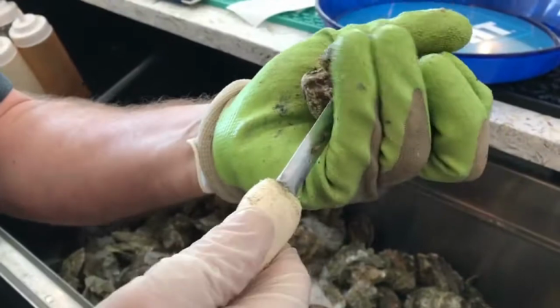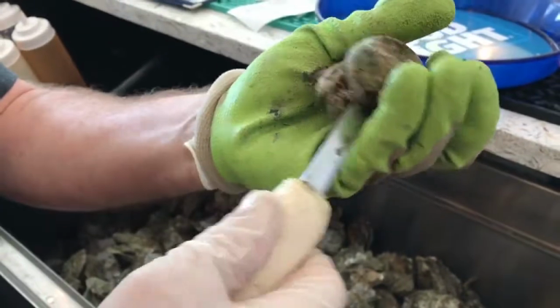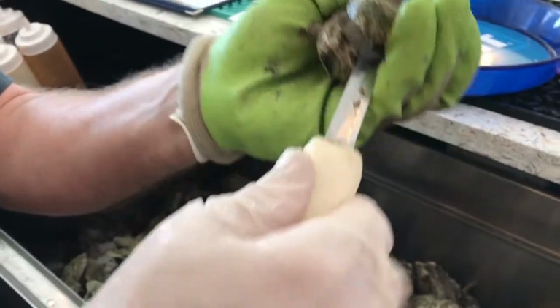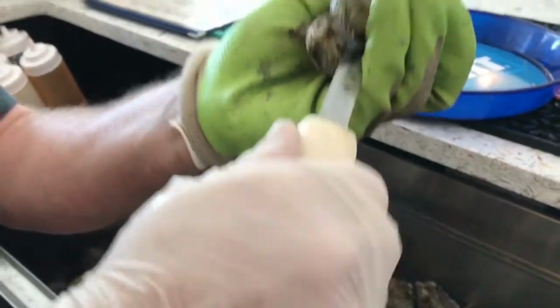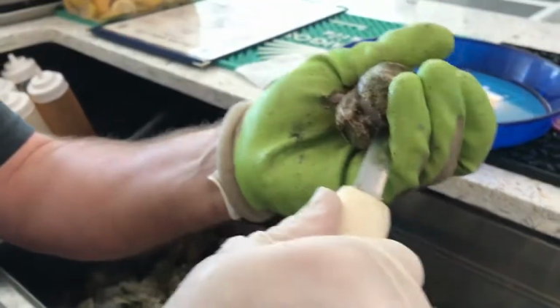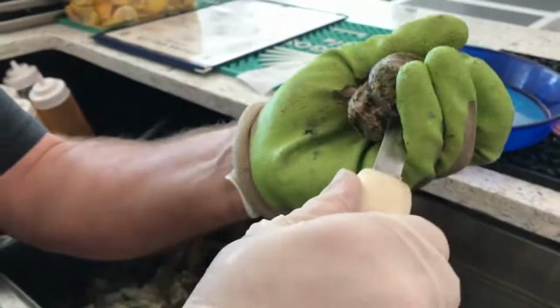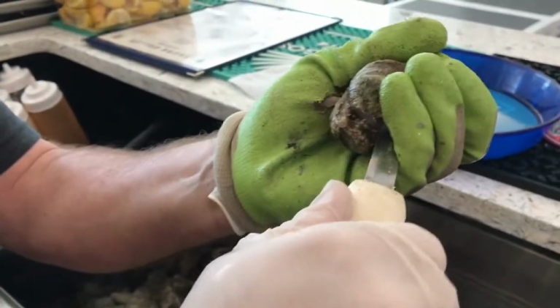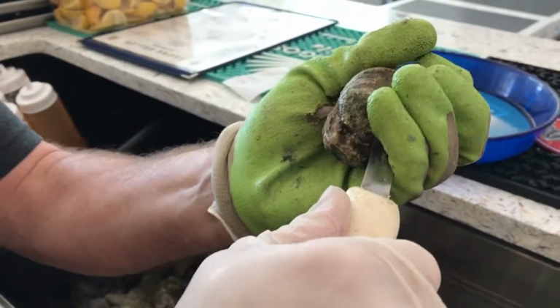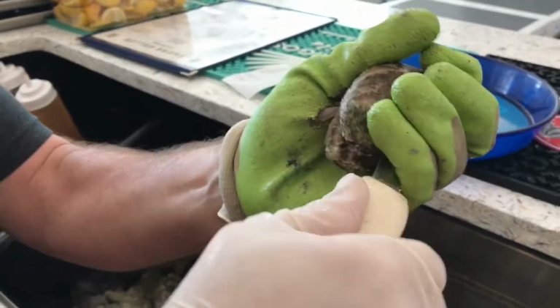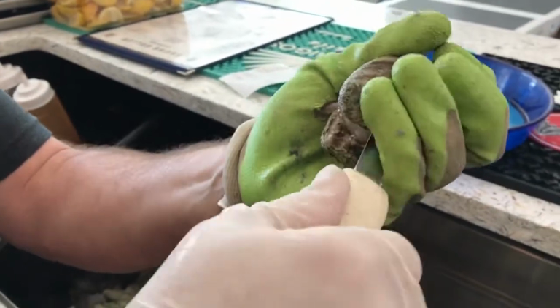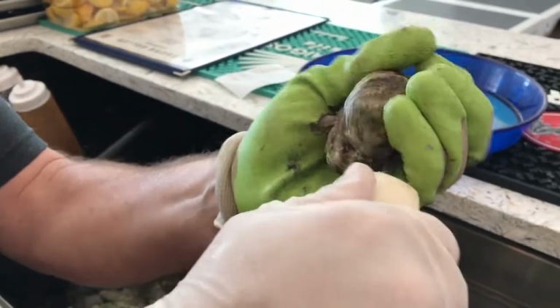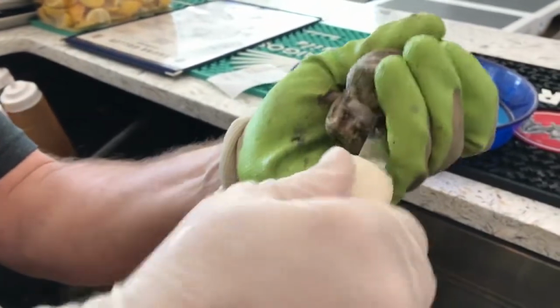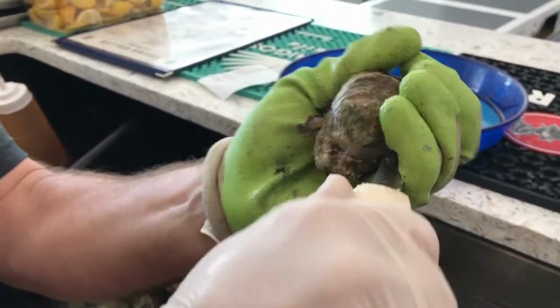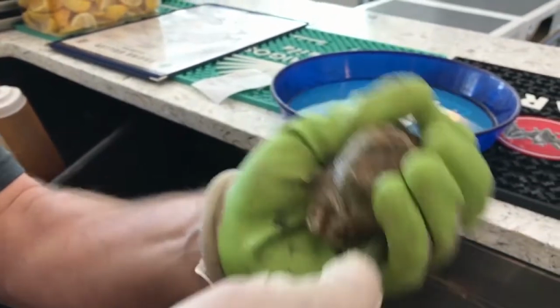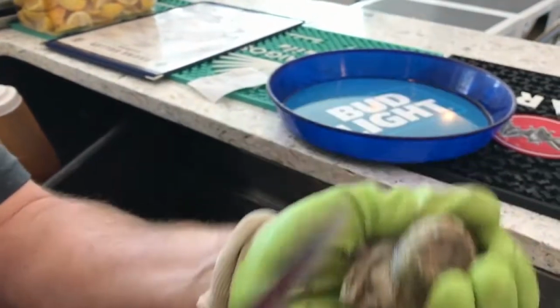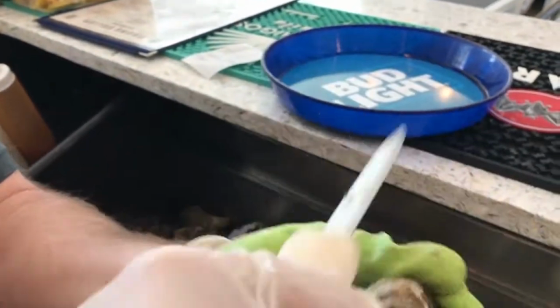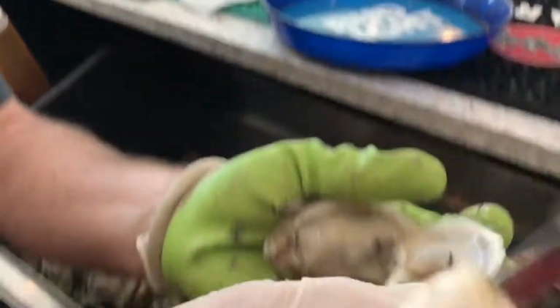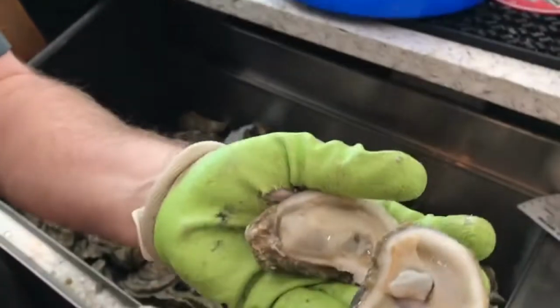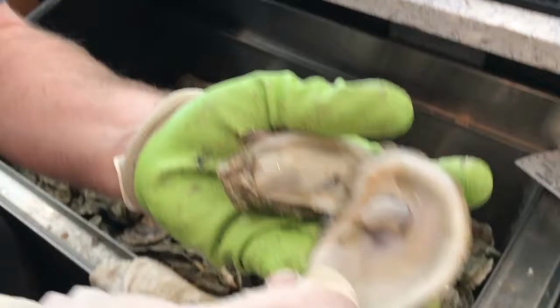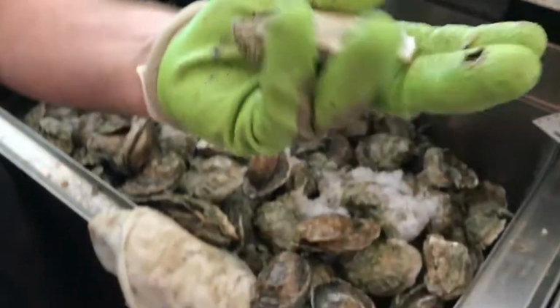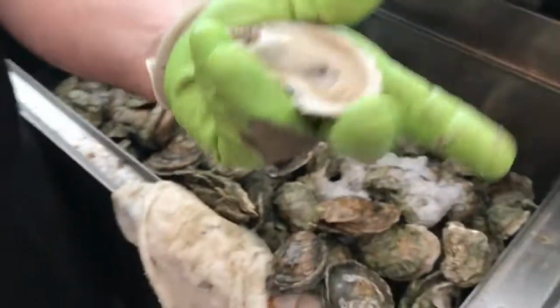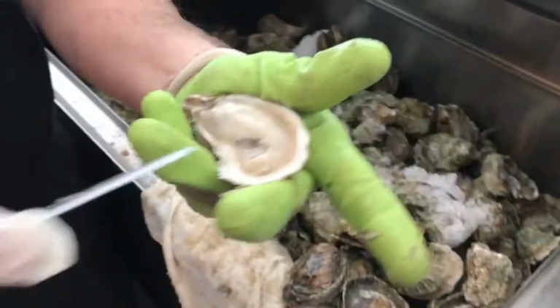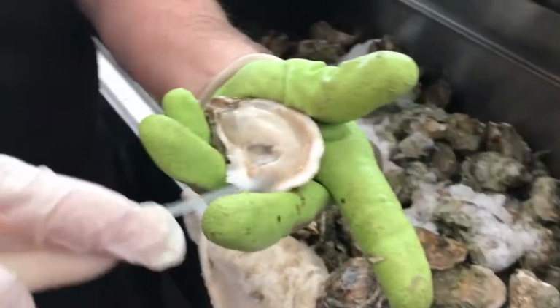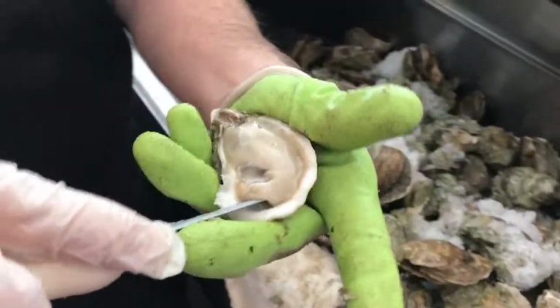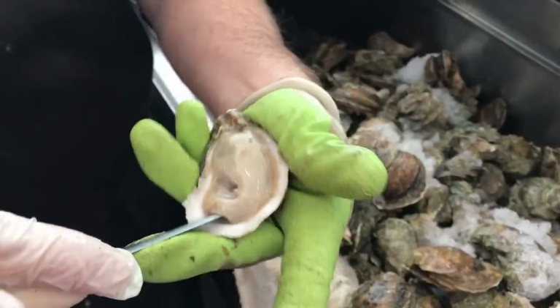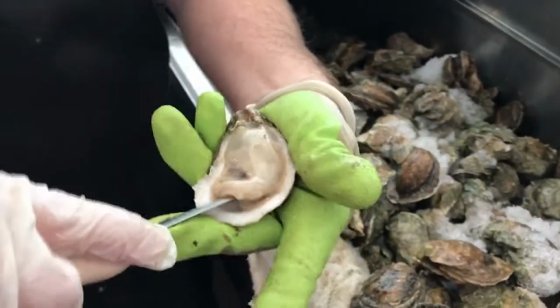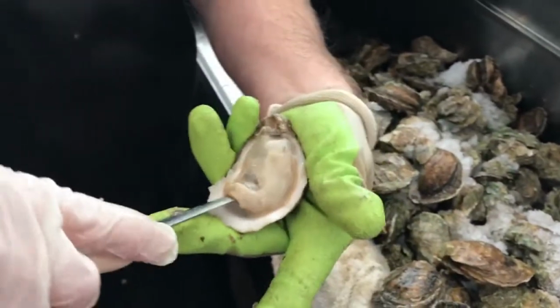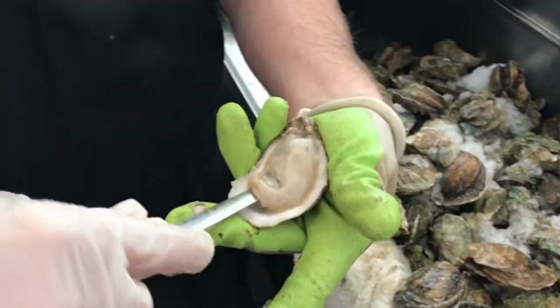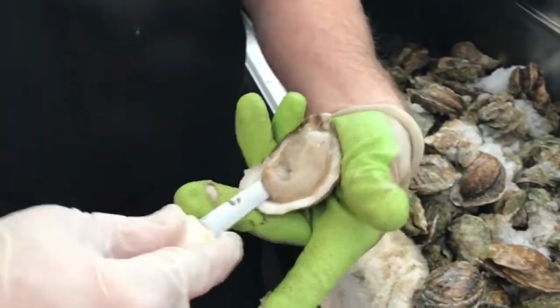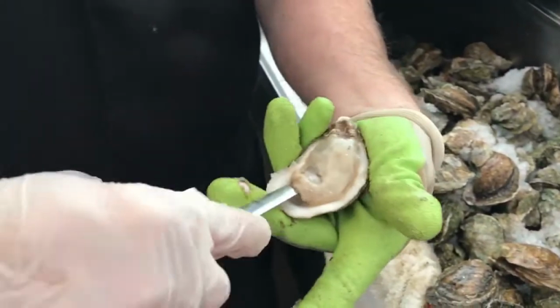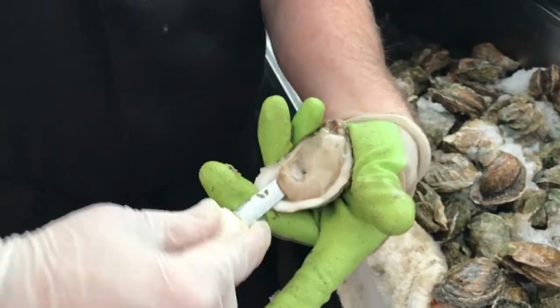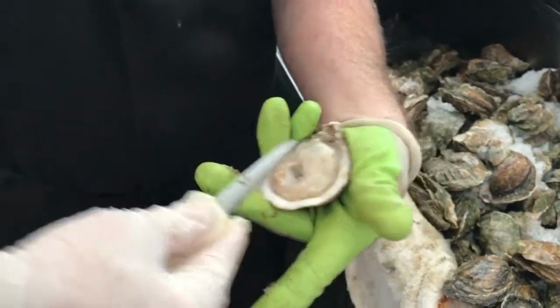As you're coming above, slide it along the top of the shell, release that tendon and come back under and release the bottom part of it.